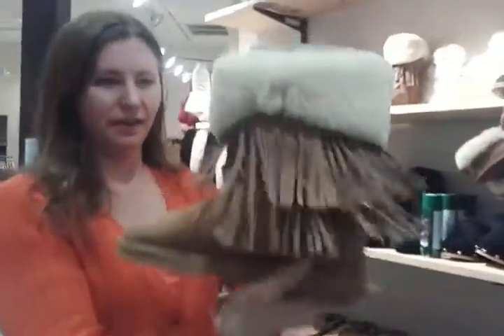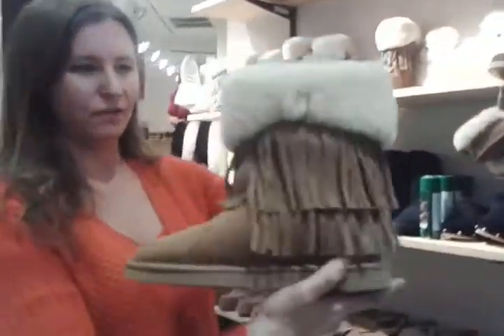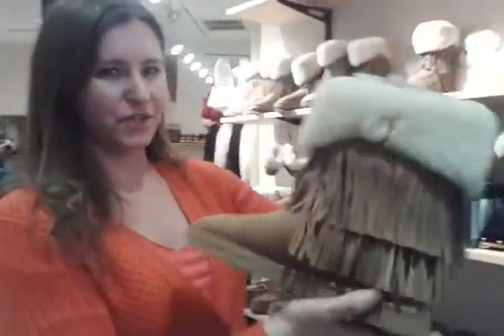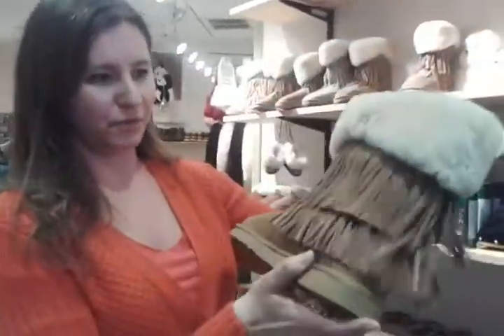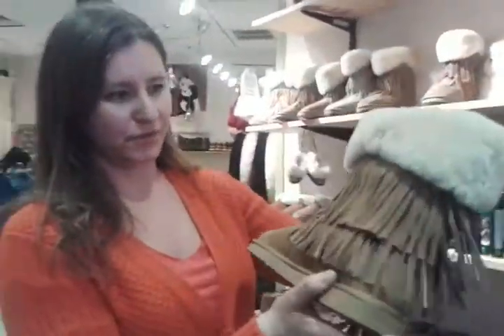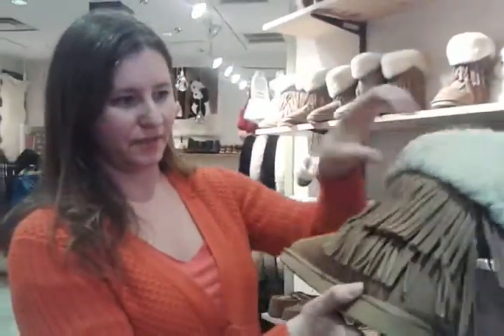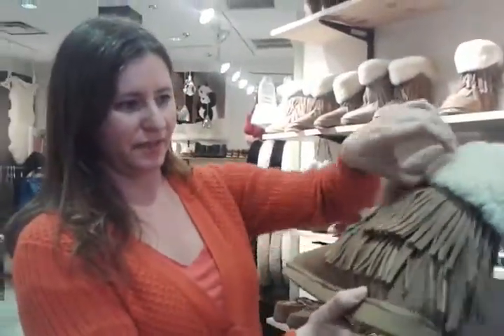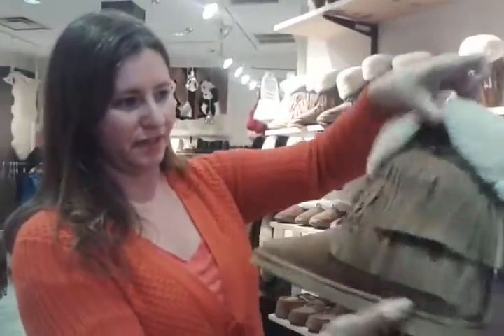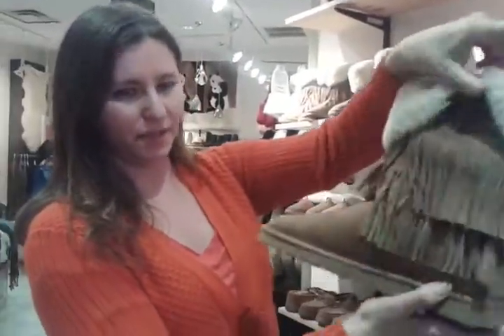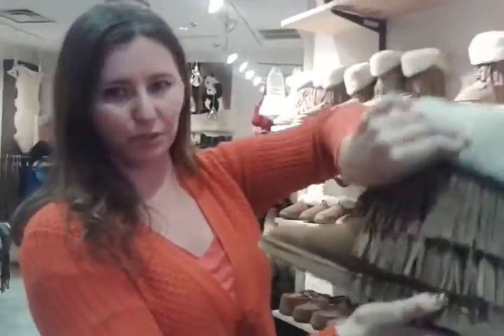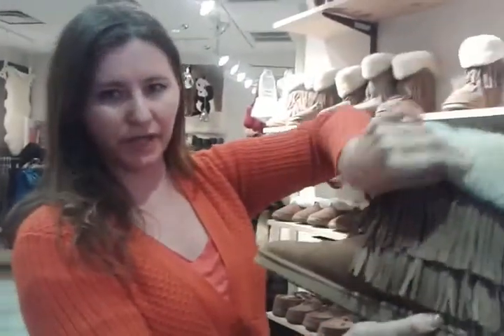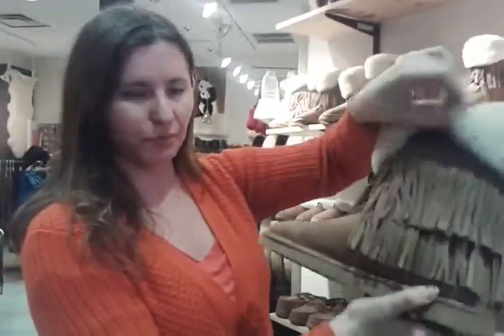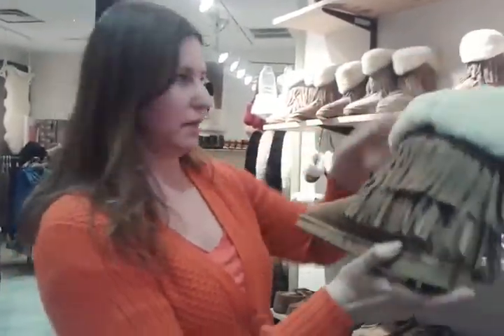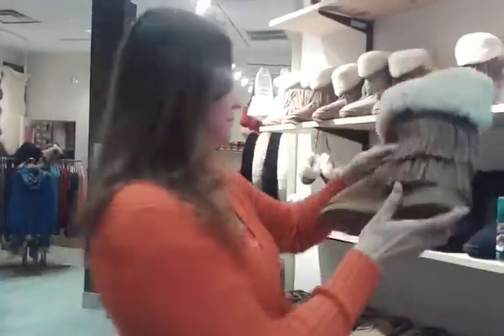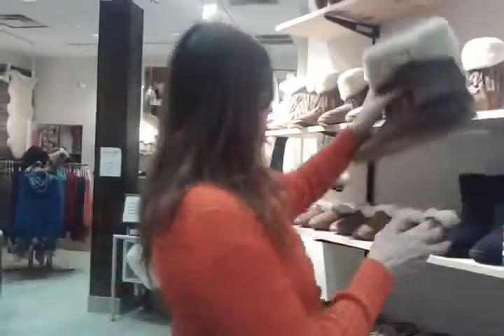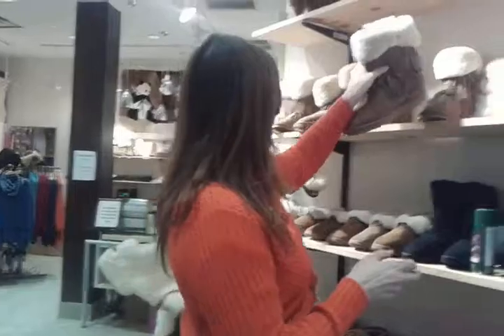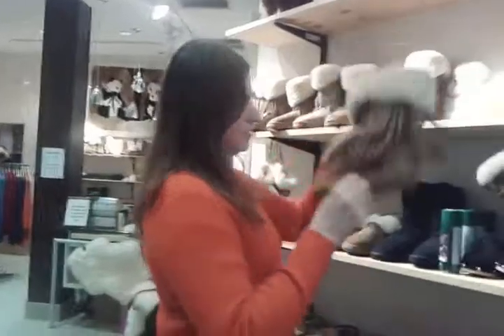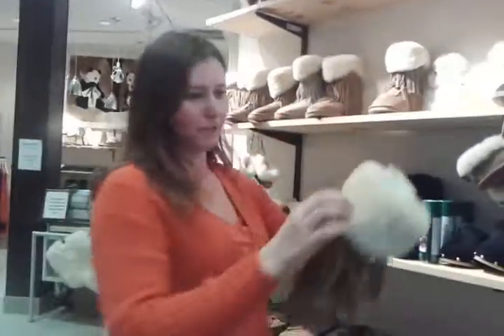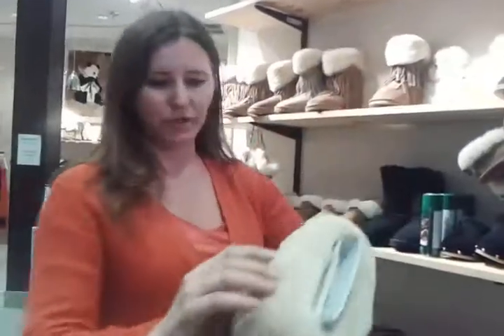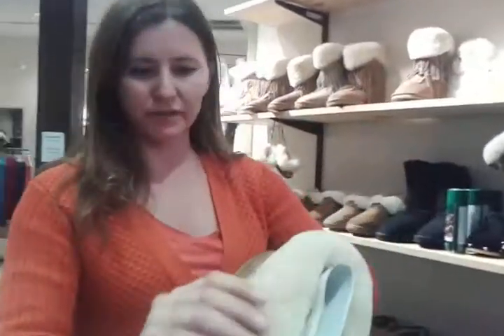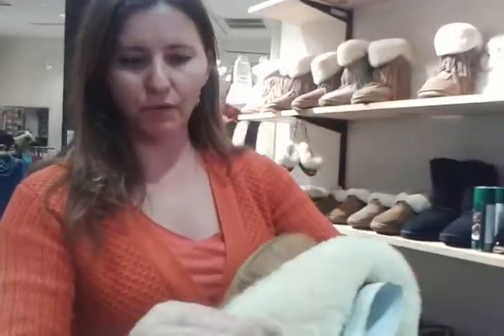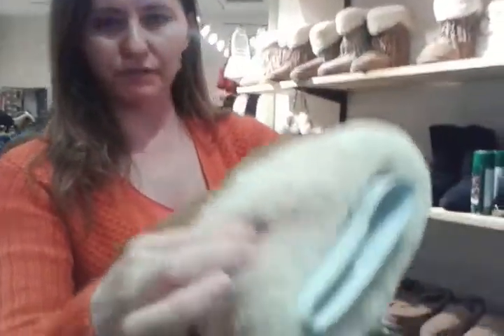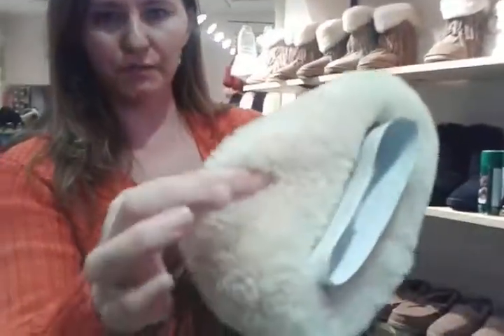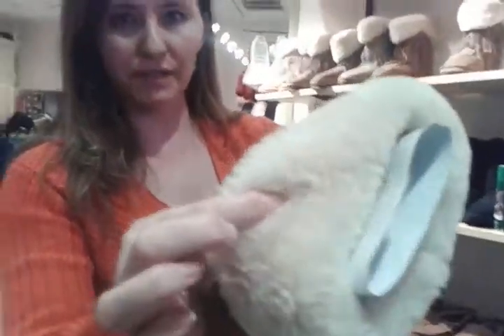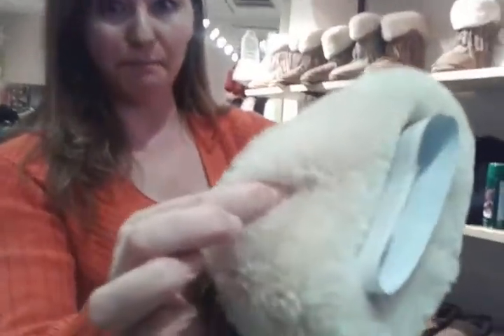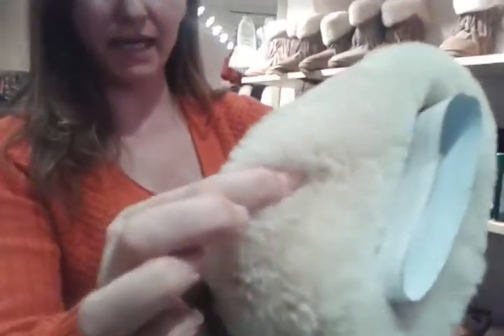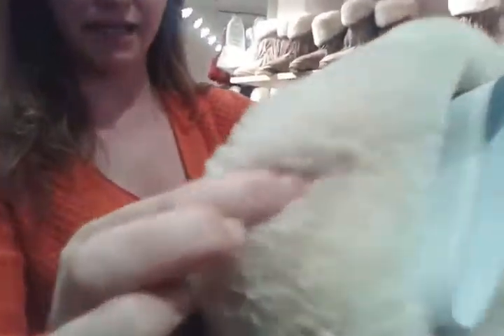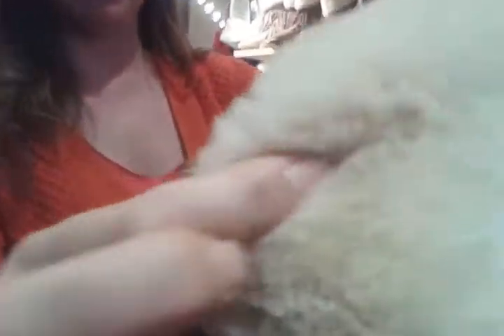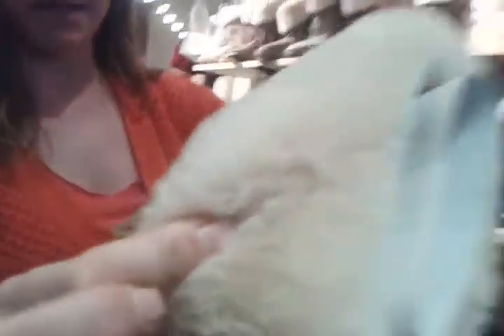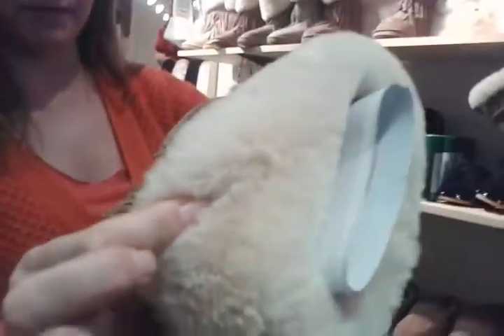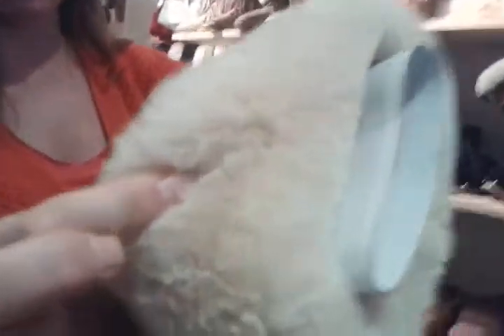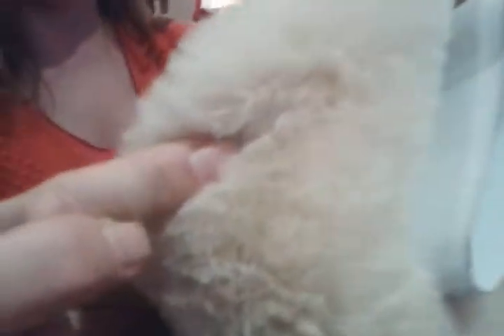Our fringe boot — you can put it down, put it up. By the way, check the quality of the sheepskin. Amazing. Absolutely amazing.